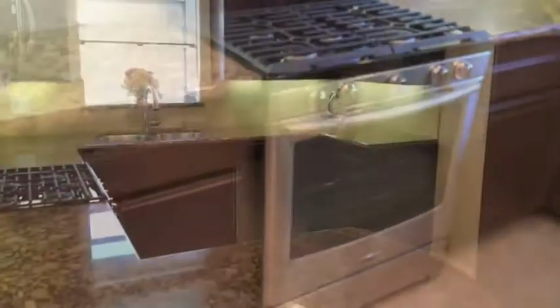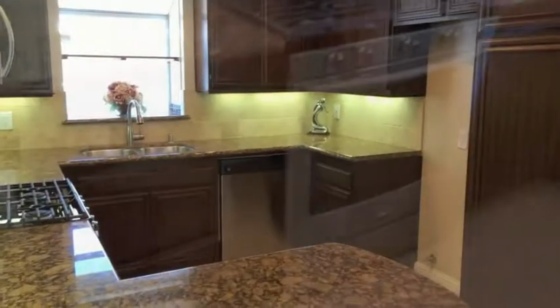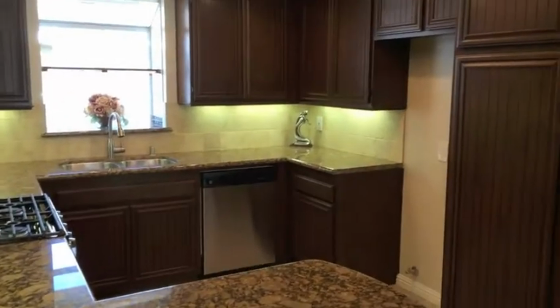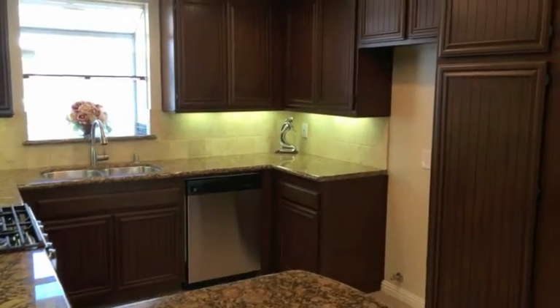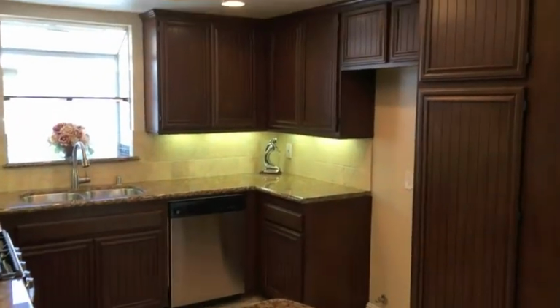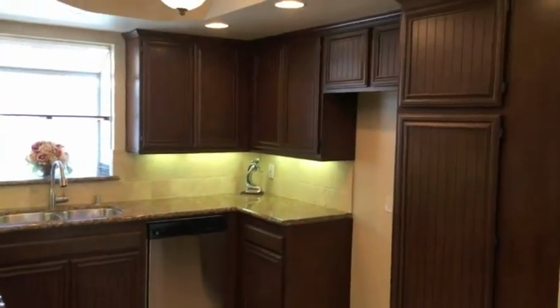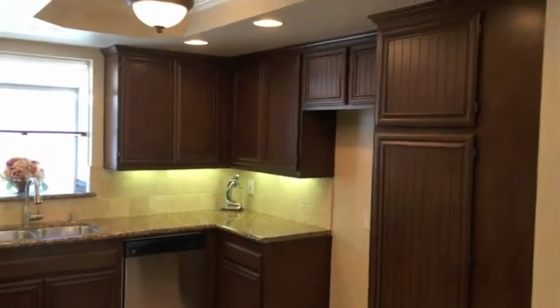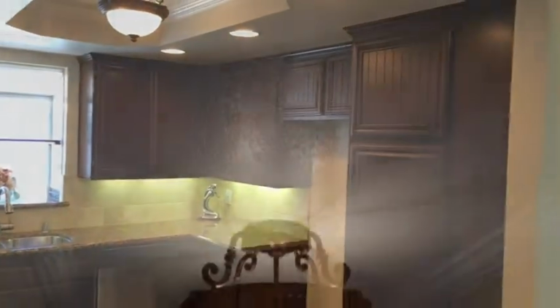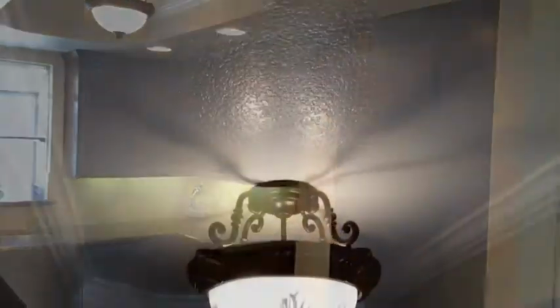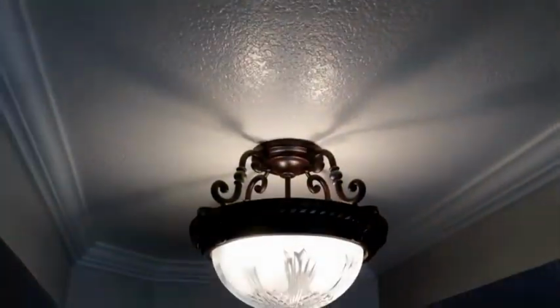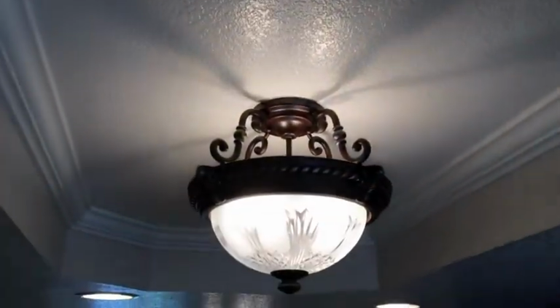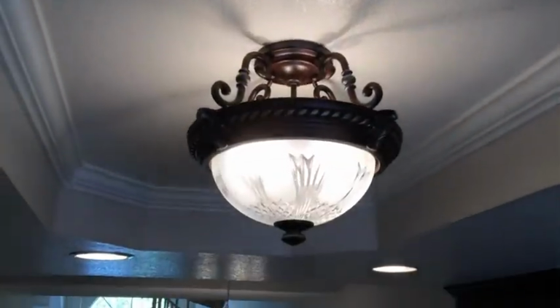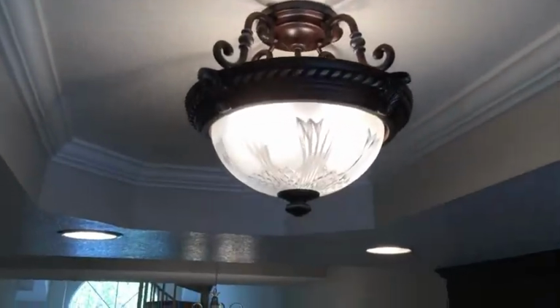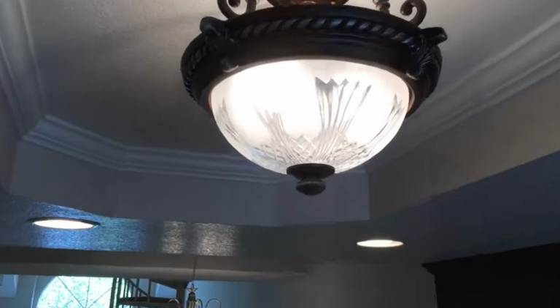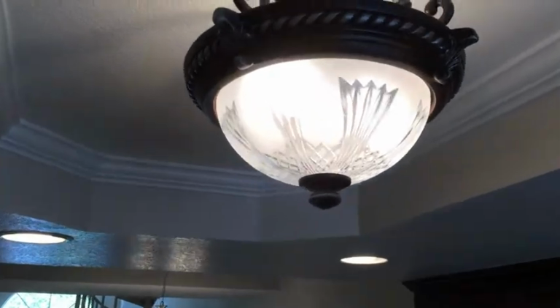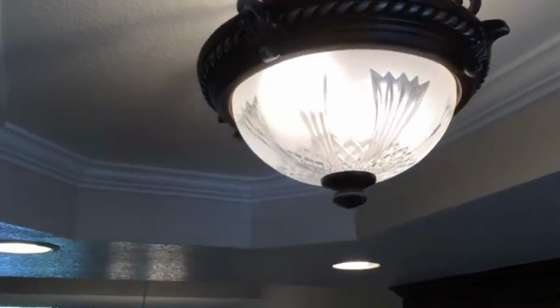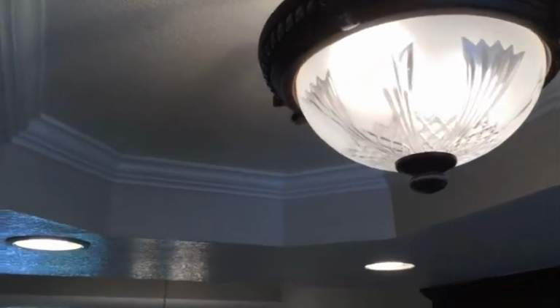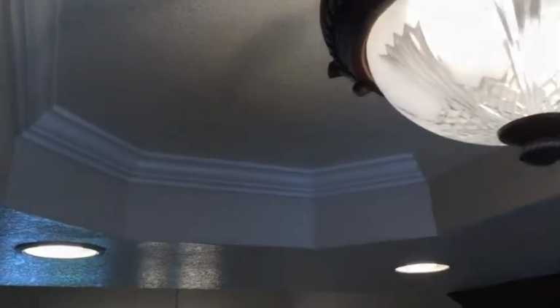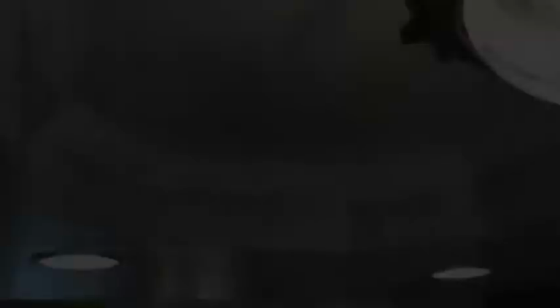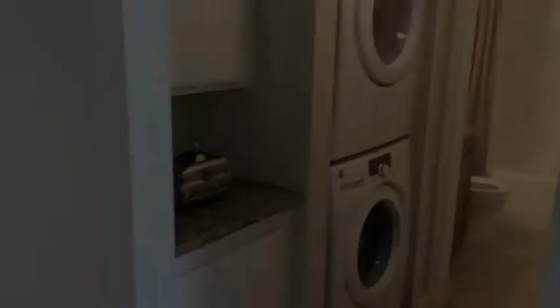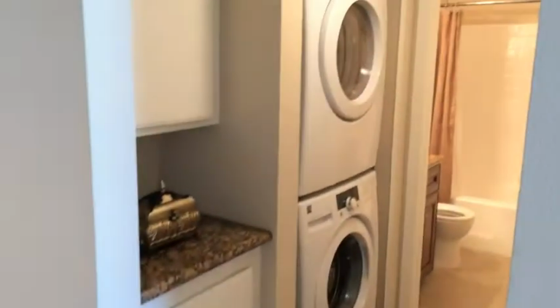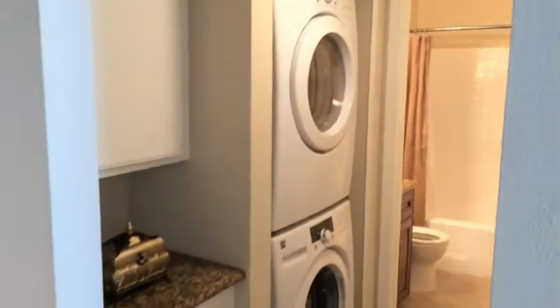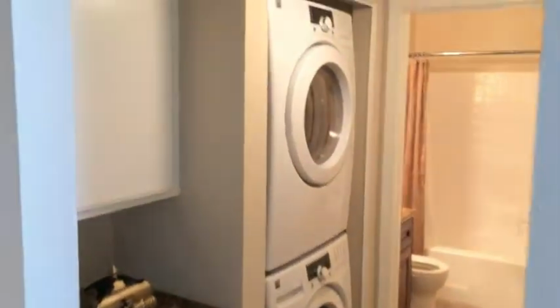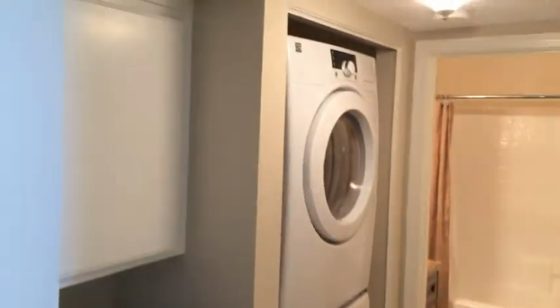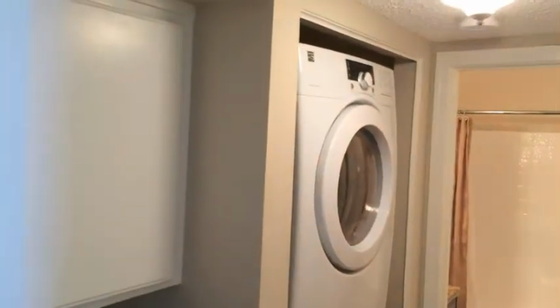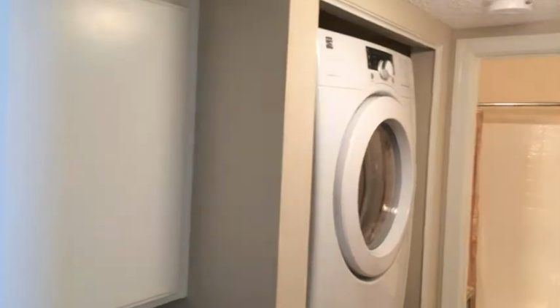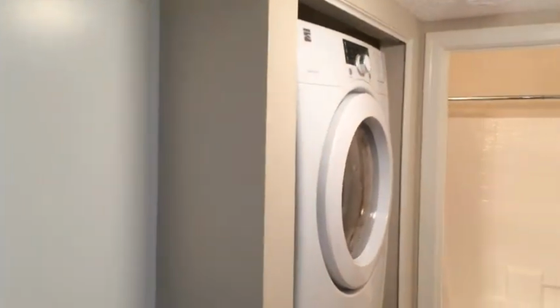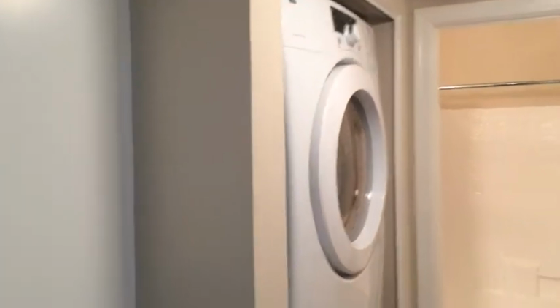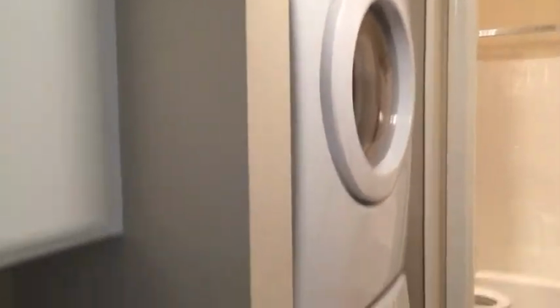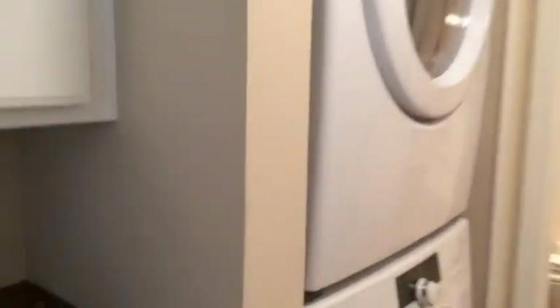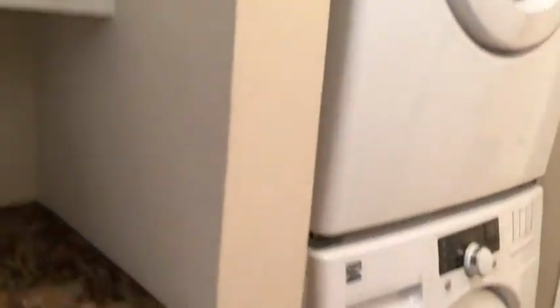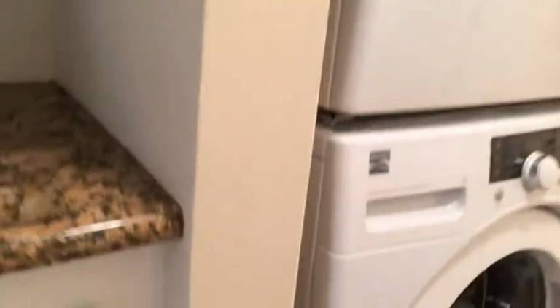There's travertine tile backsplash and under cabinet lighting, new floor tile, and a beautiful new custom-built ceiling. For laundry, there's a brand new full-size energy-efficient washer and dryer.